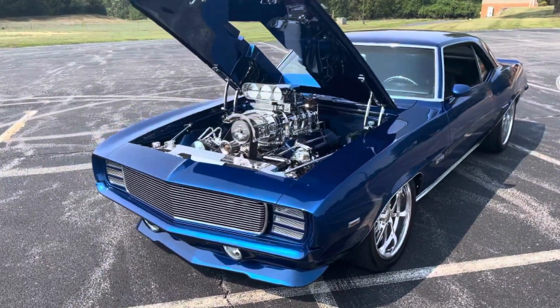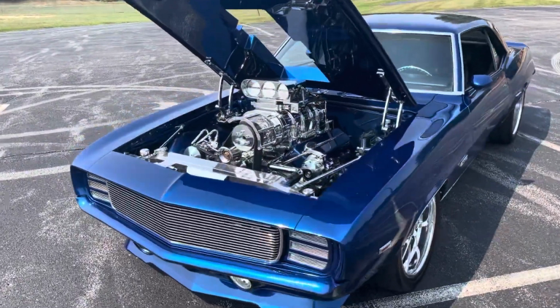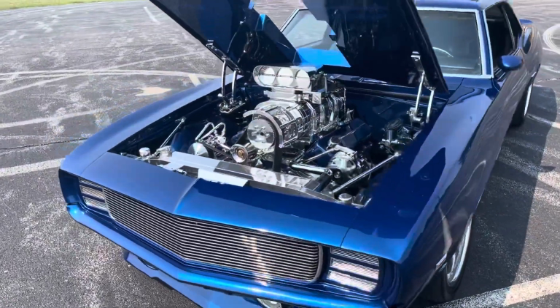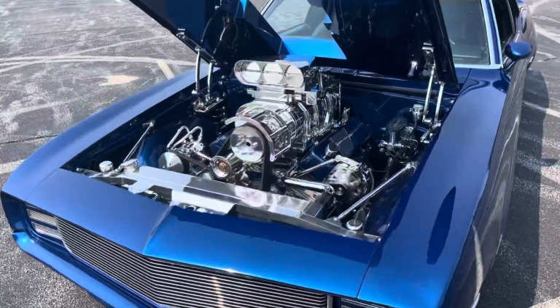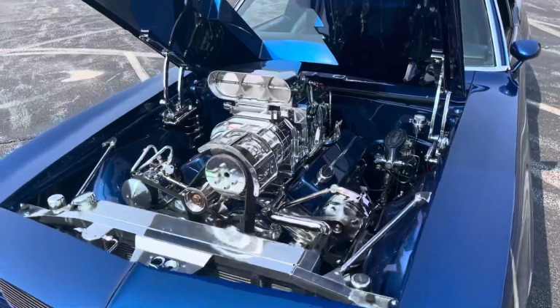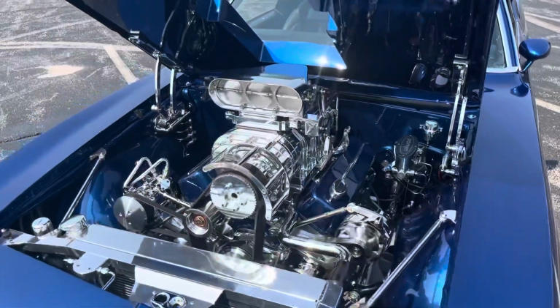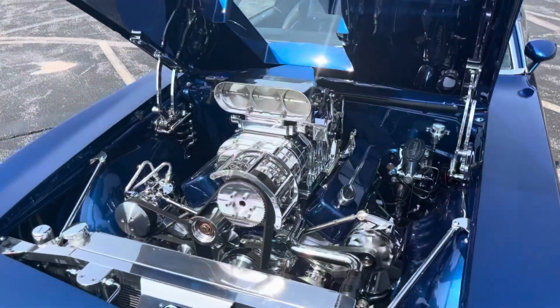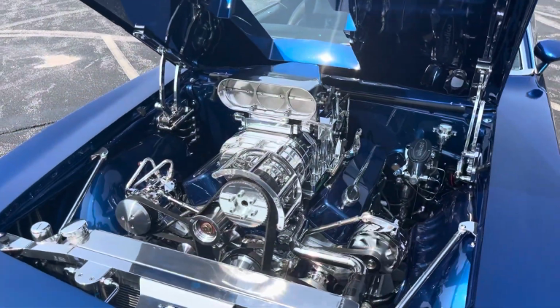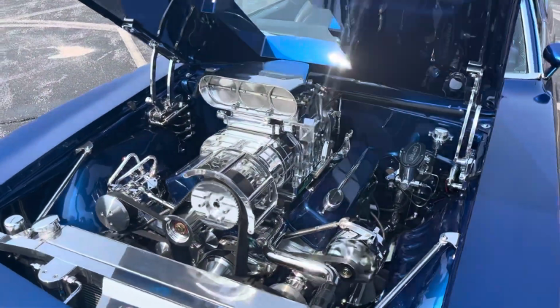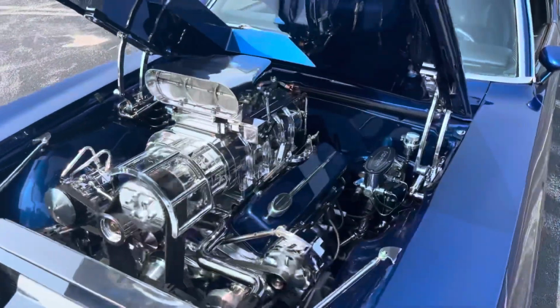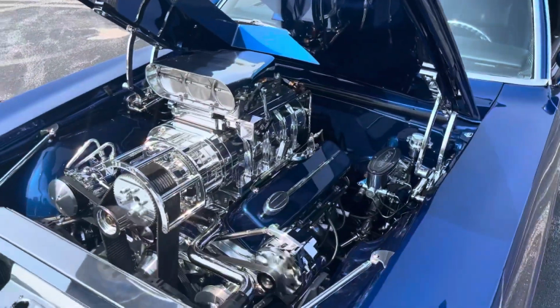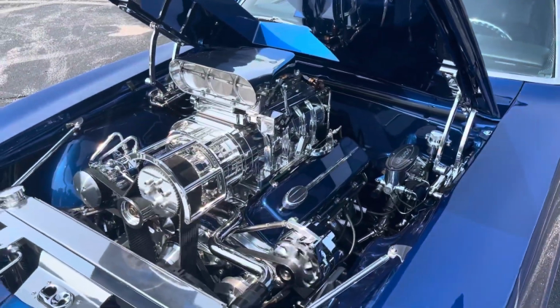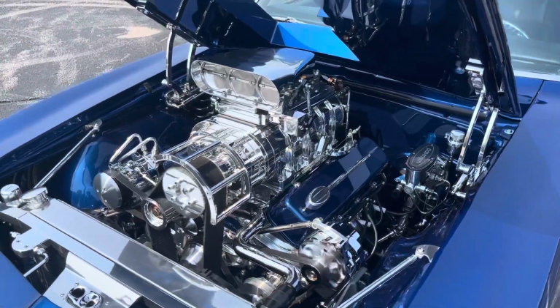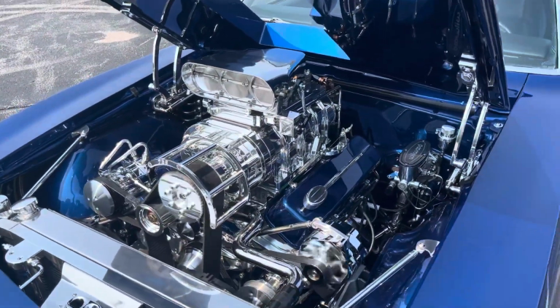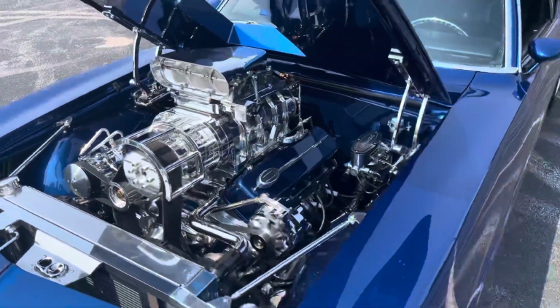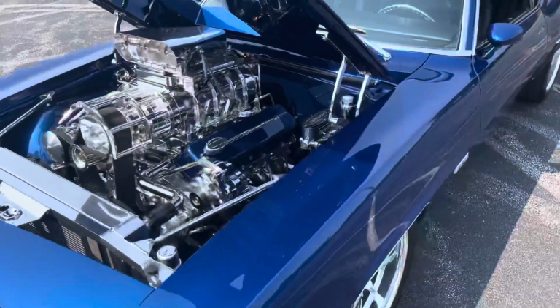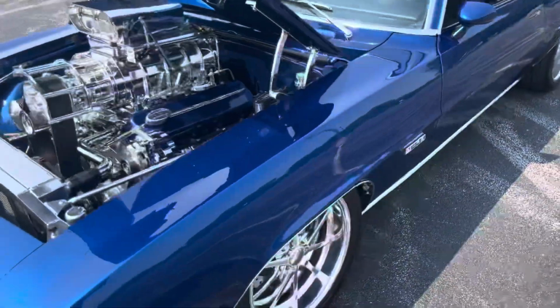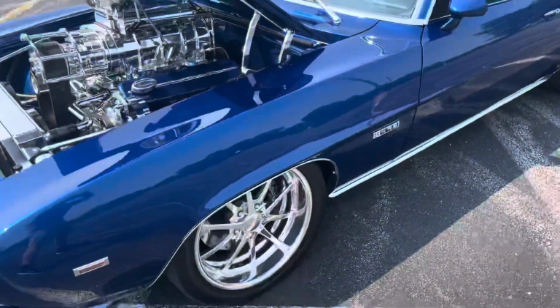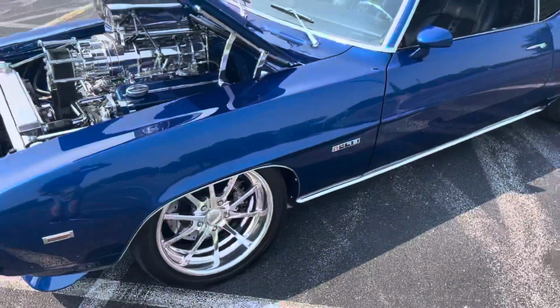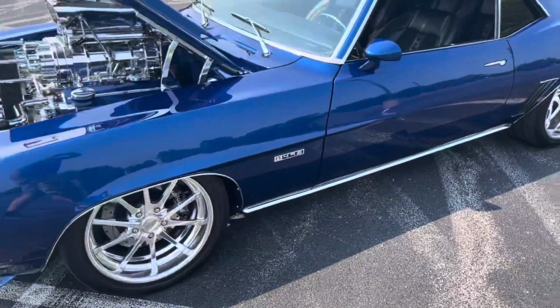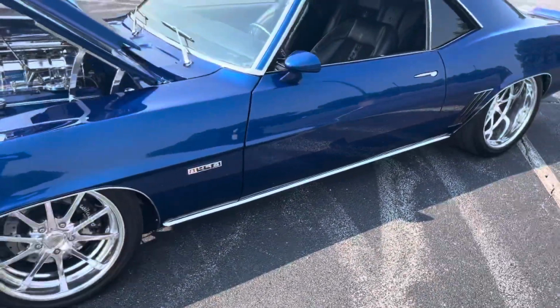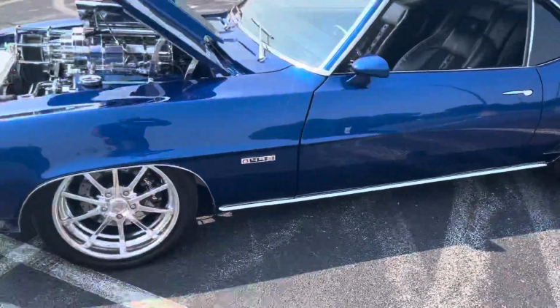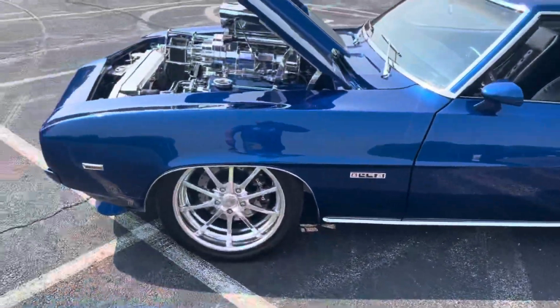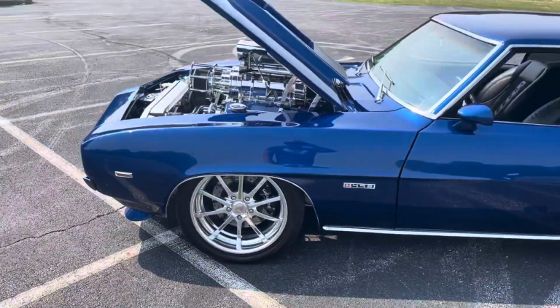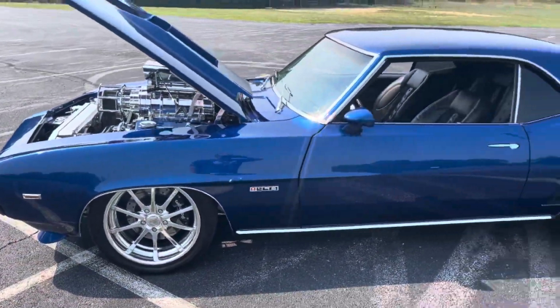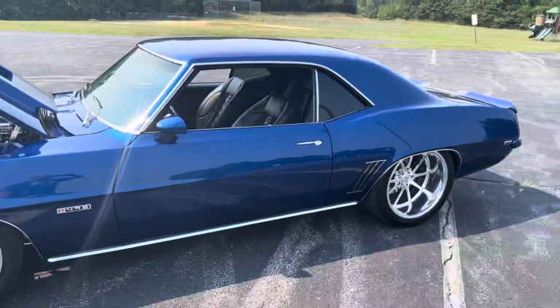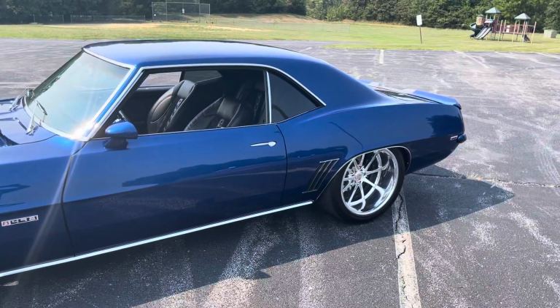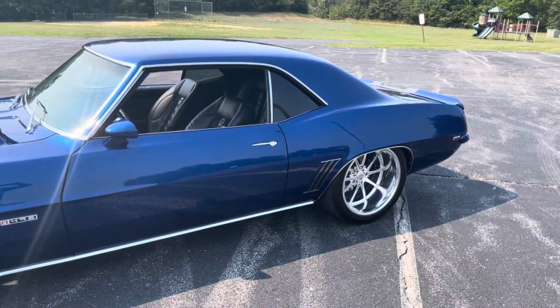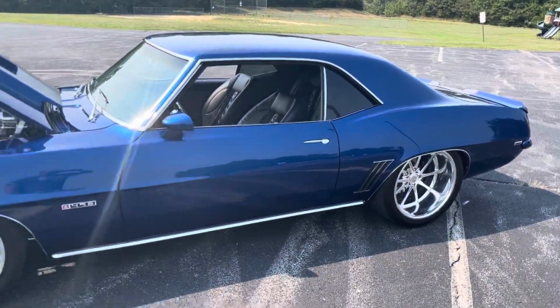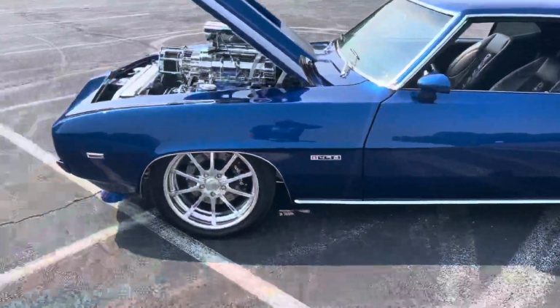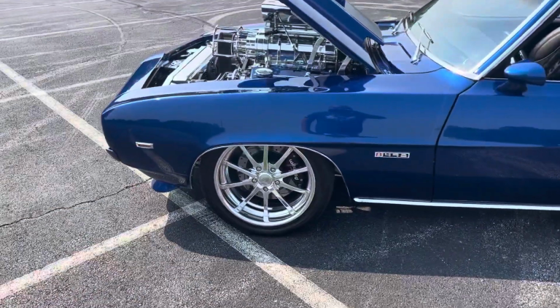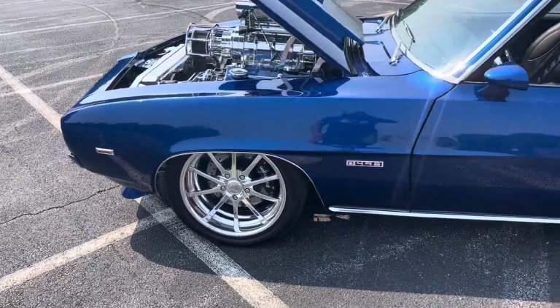Check out the big block Chevy 498 cubic inch electronic fuel injection by Speed. The exhaust is open so it's really, really loud — sounds killer. It's got specially built turbine wheels on it.